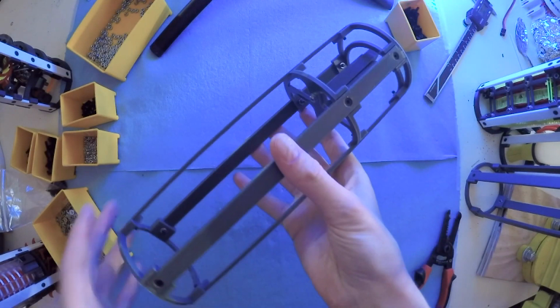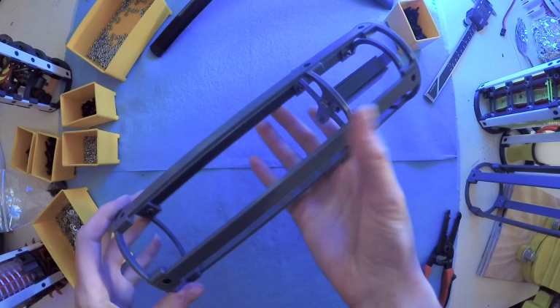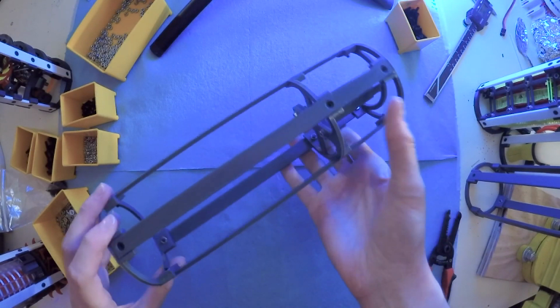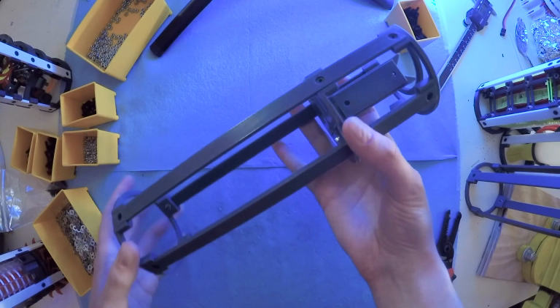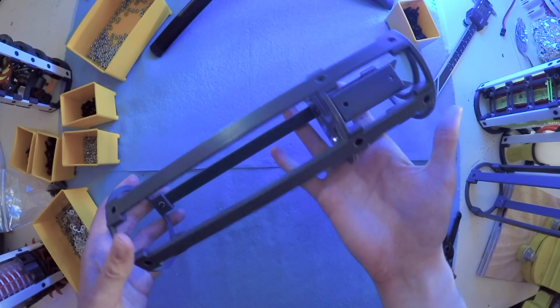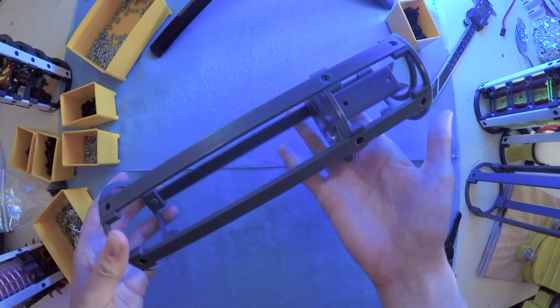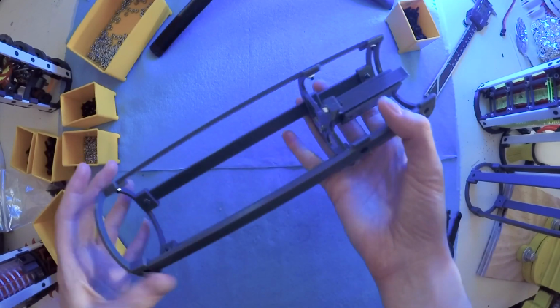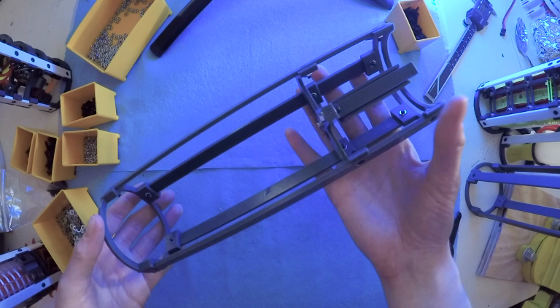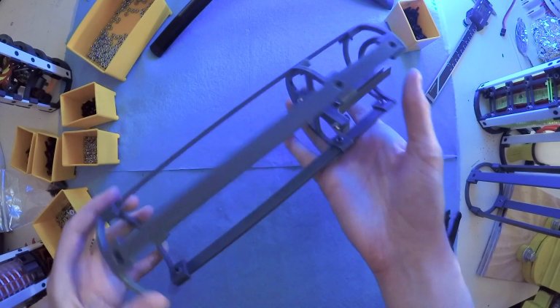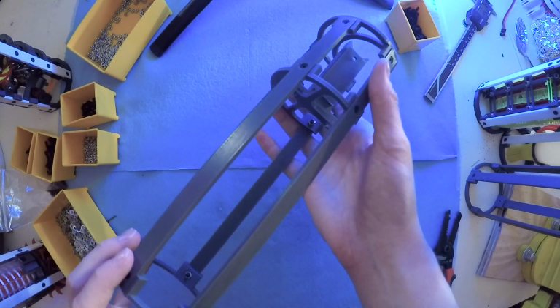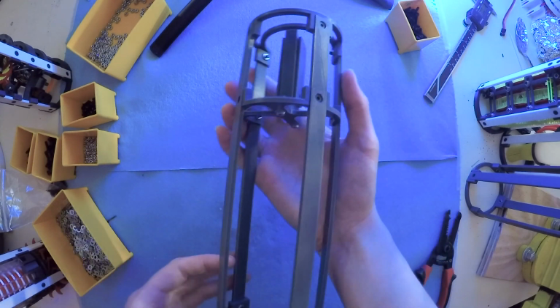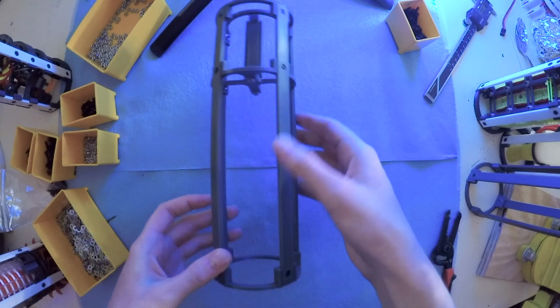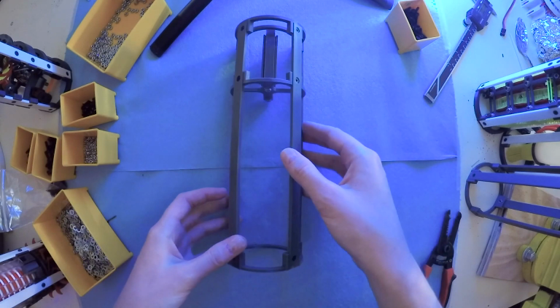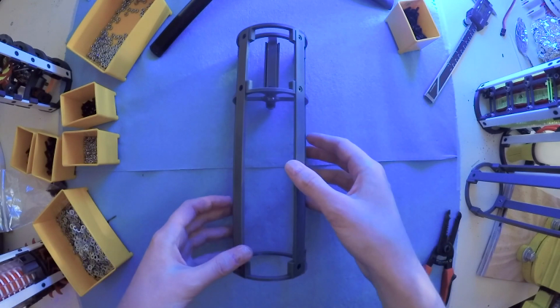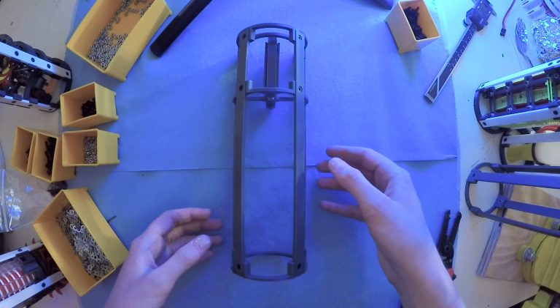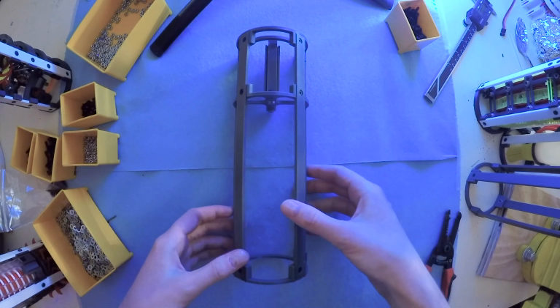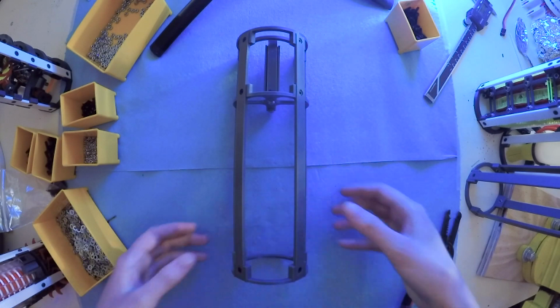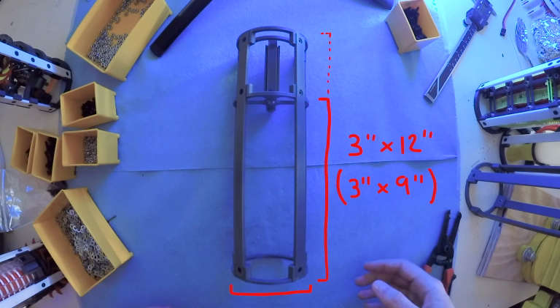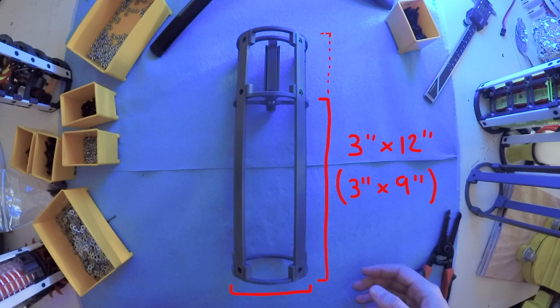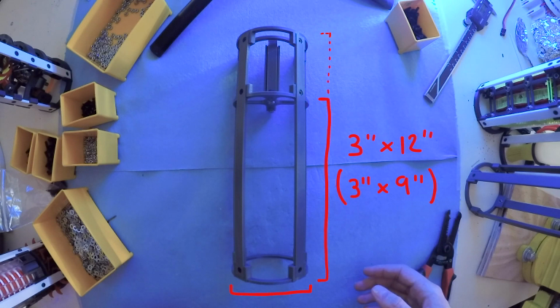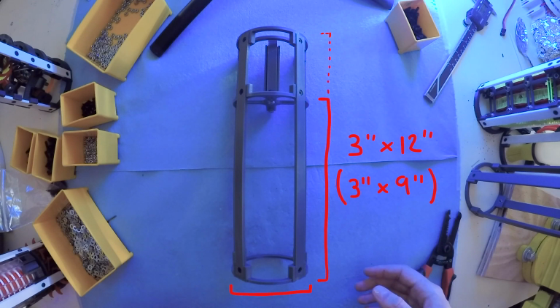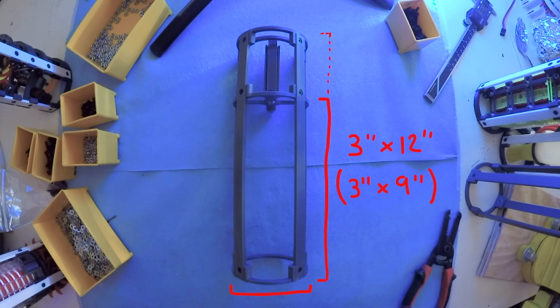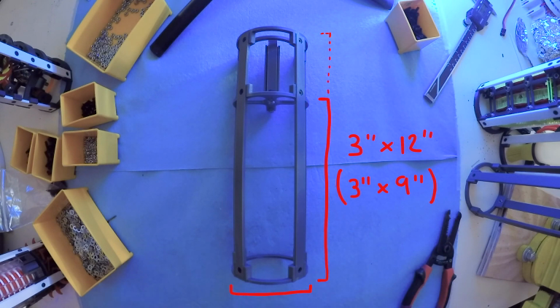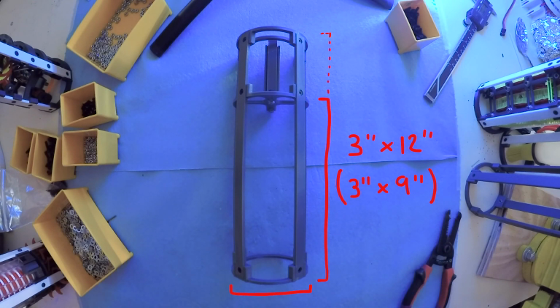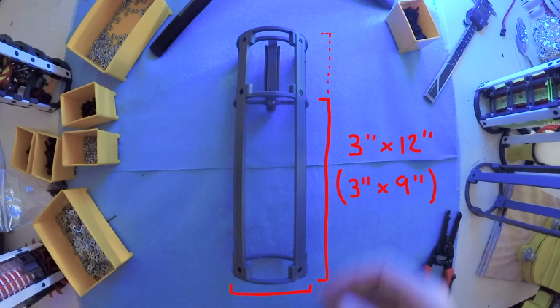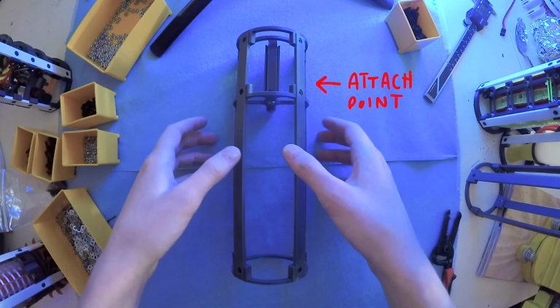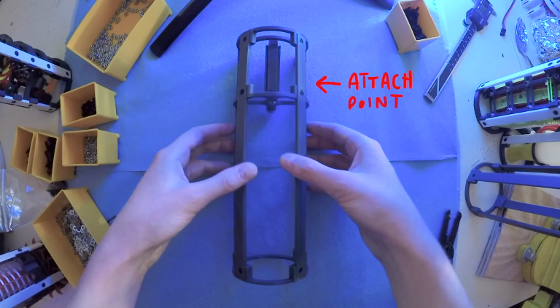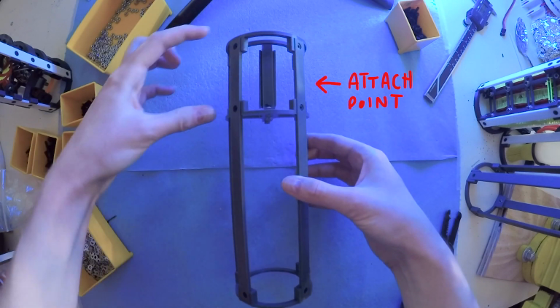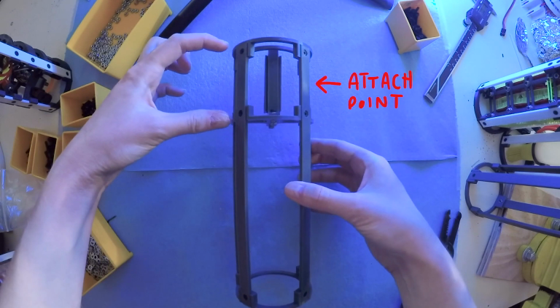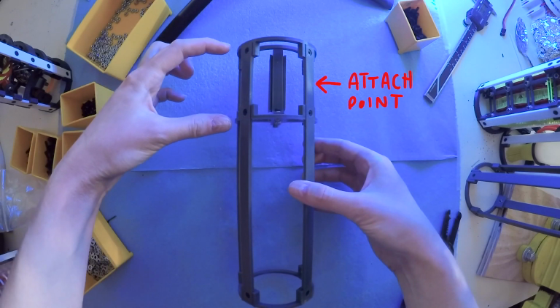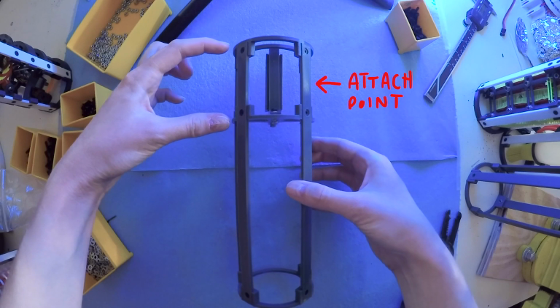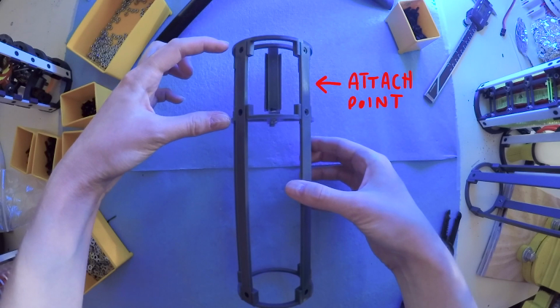Creating these modules meant that I would need to define some parameters for myself and abide by them. All of the mechanical and electronic guts would have to fit within a 3 by 12 inch cylindrical form factor, leaving the top 3 inches unobstructed for the attachment of Noodle's leg bones.